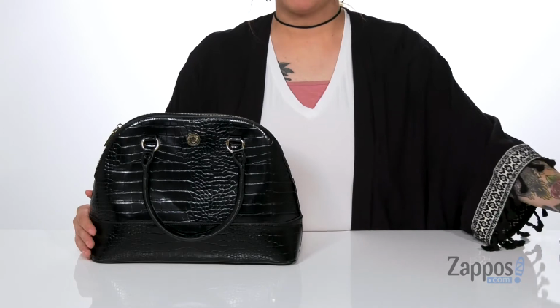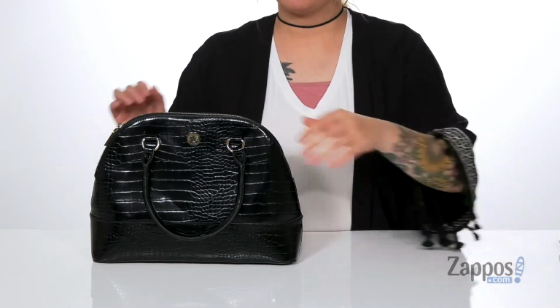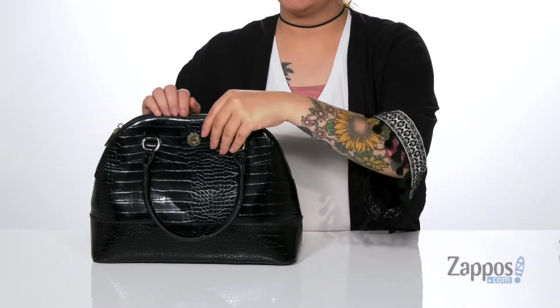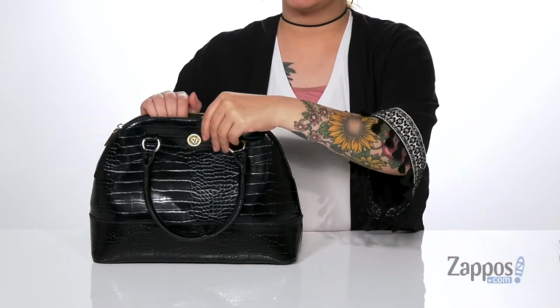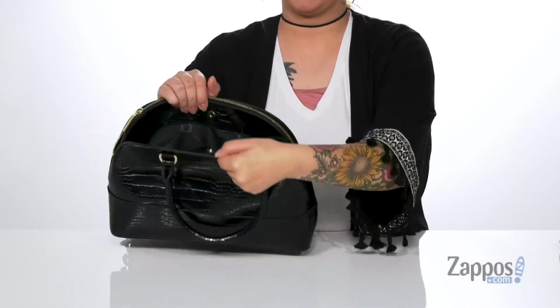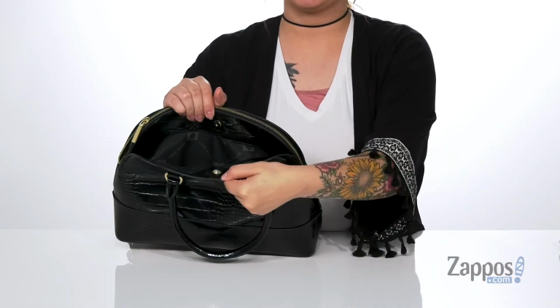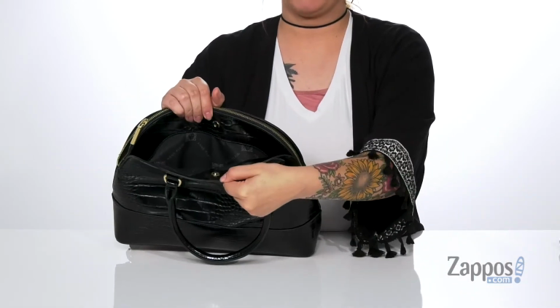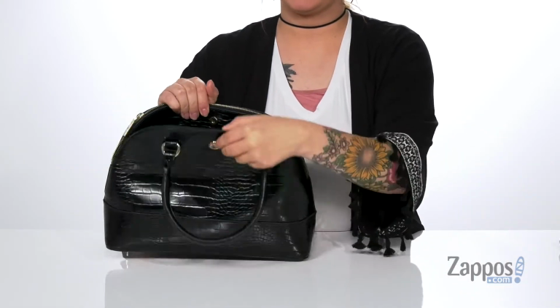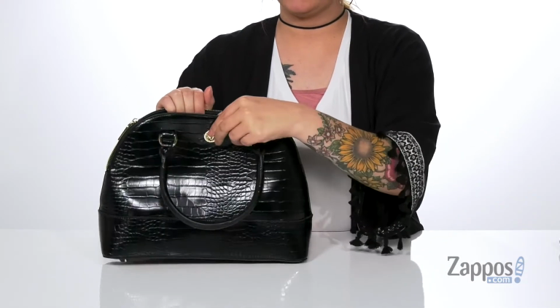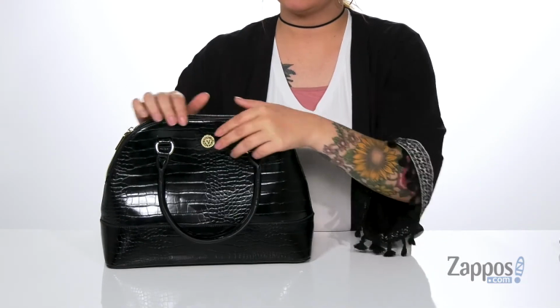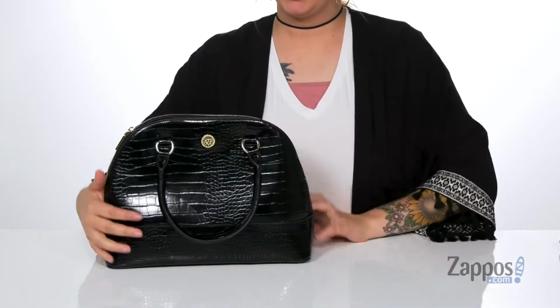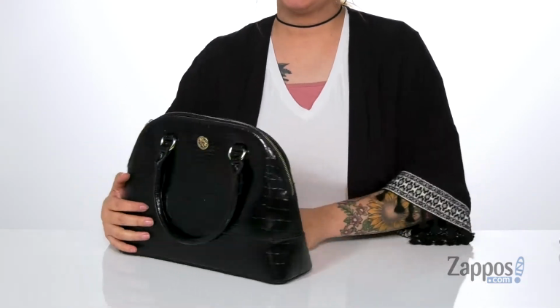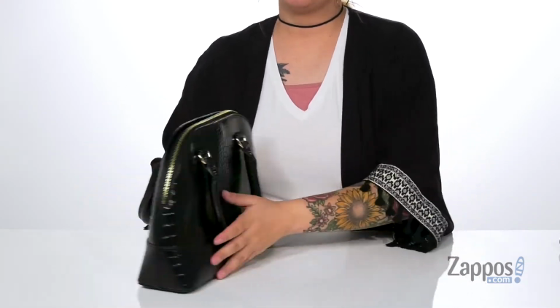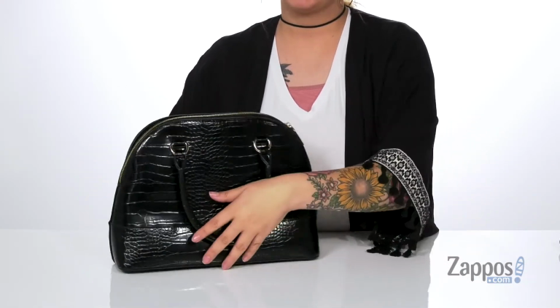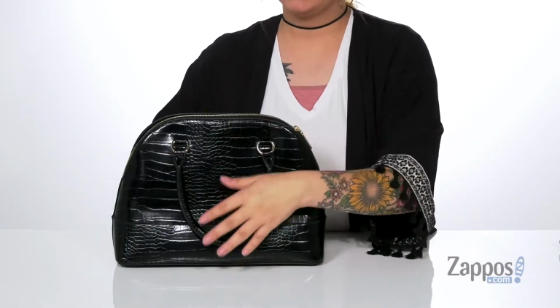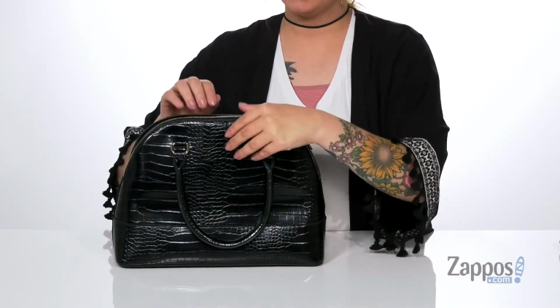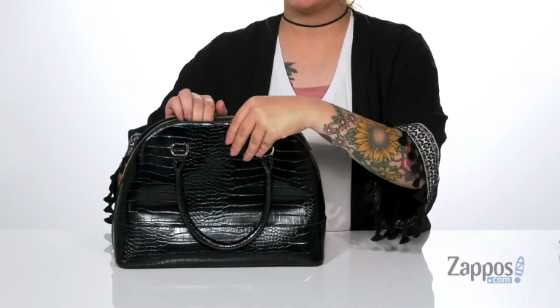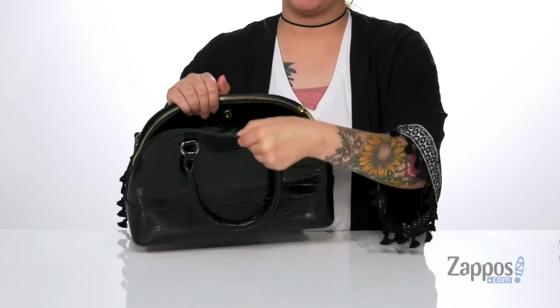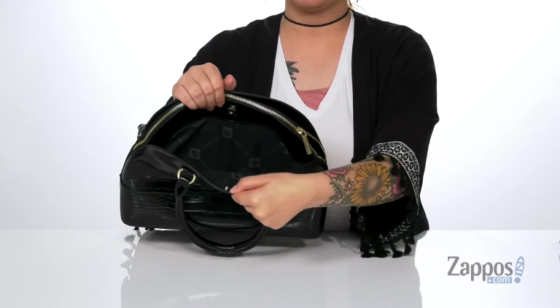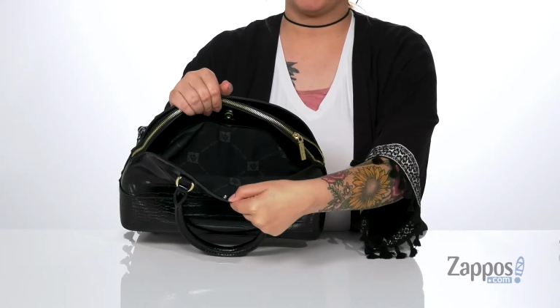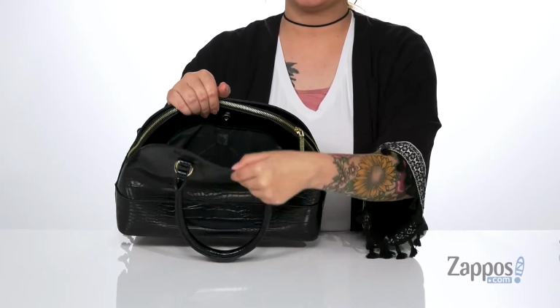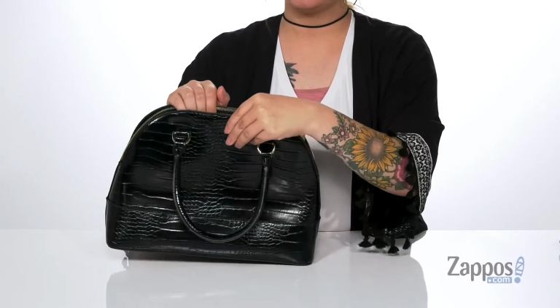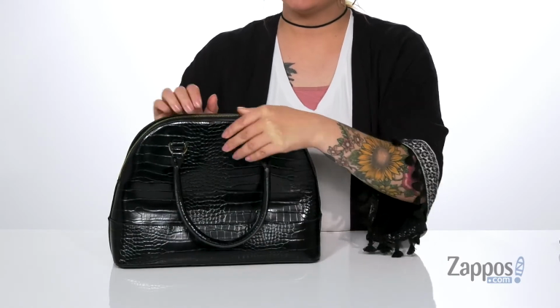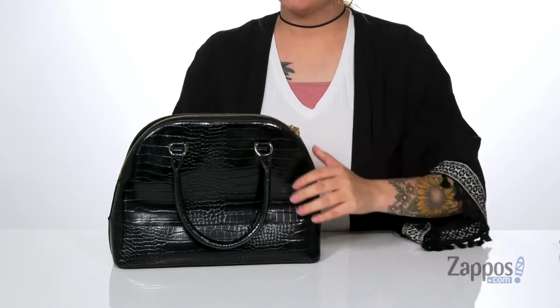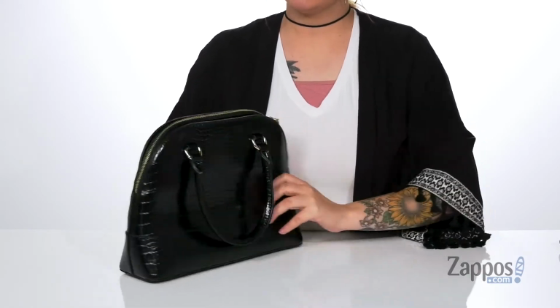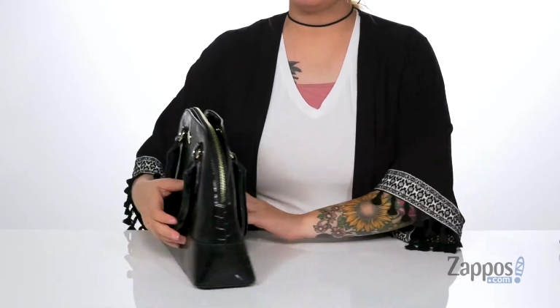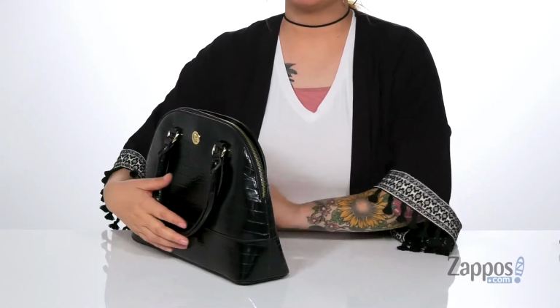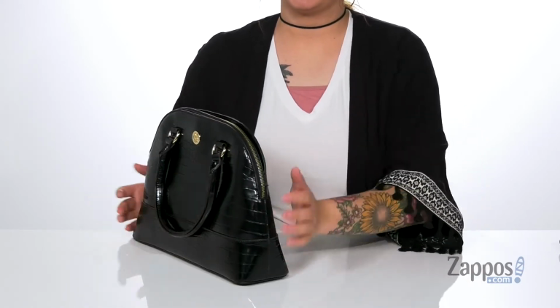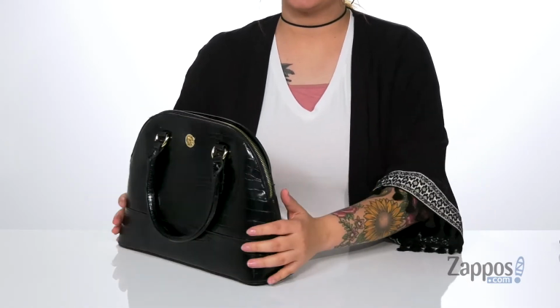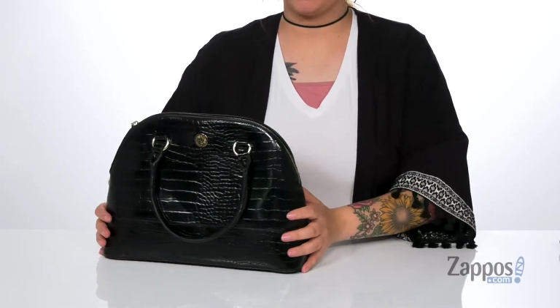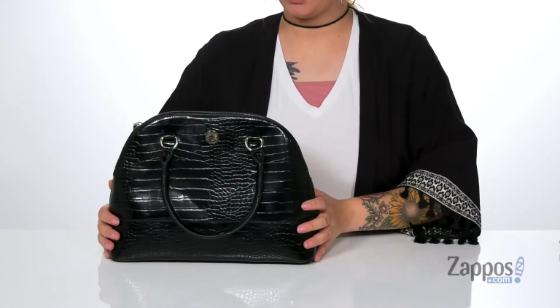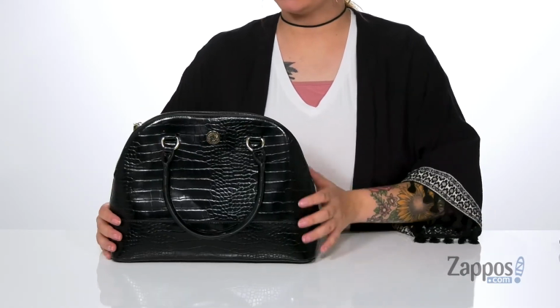Up front is a slip pocket with a magnetic closure, and on the back is another slip pocket with a magnetic closure, so you can fit a few small items in both pockets.